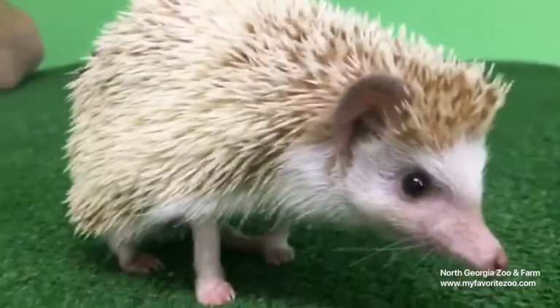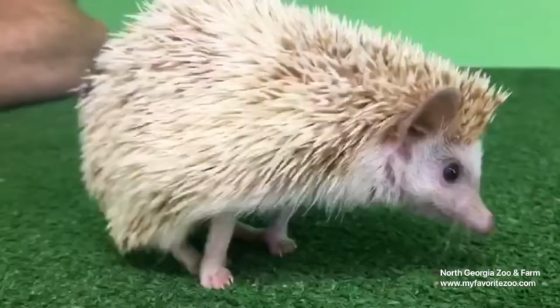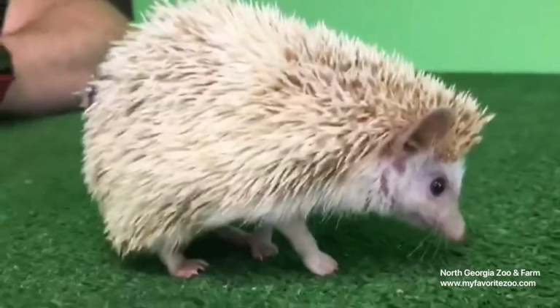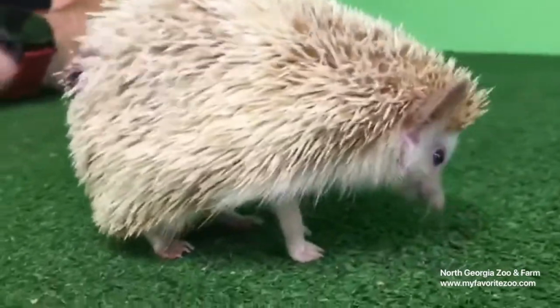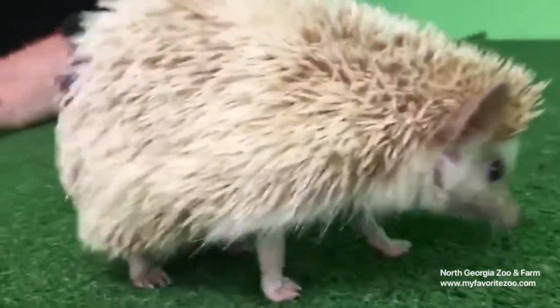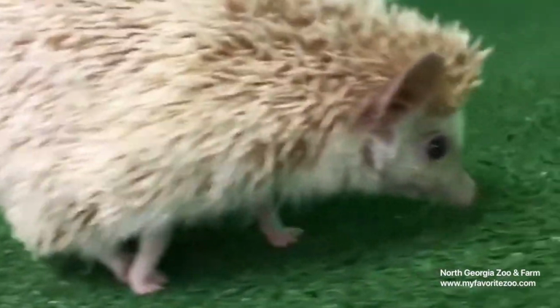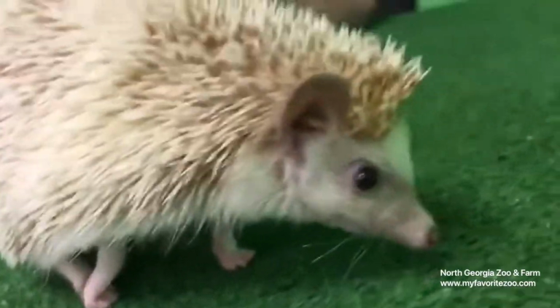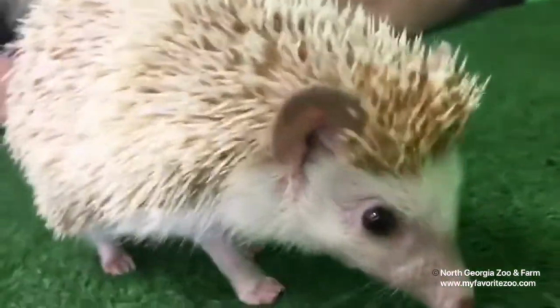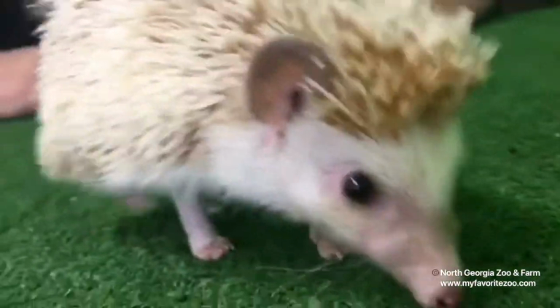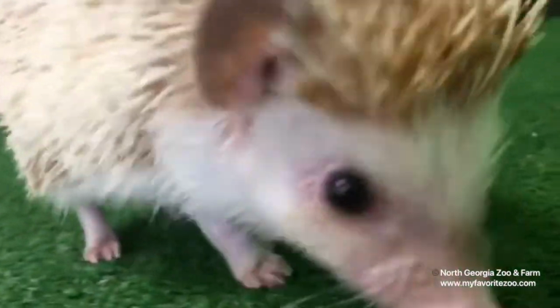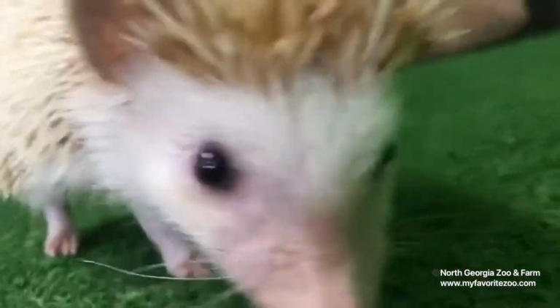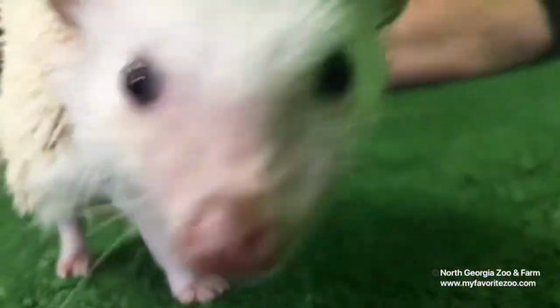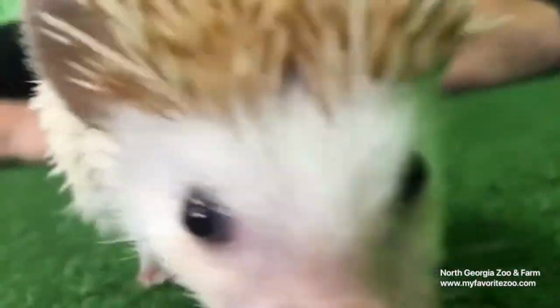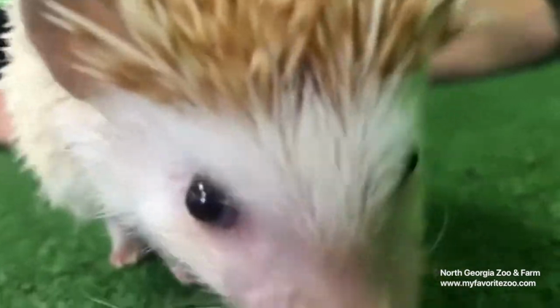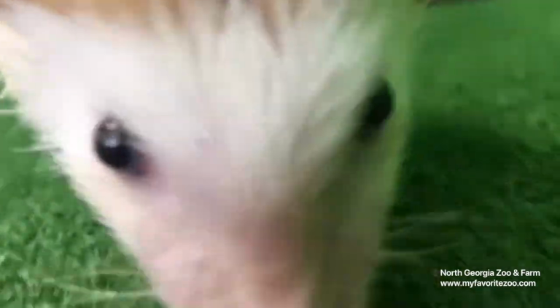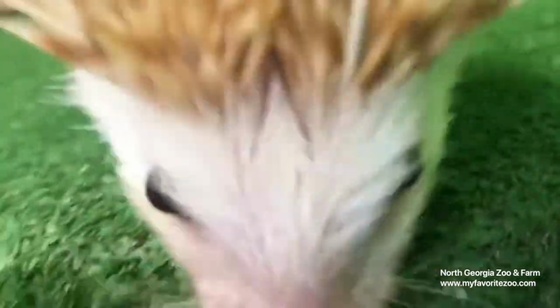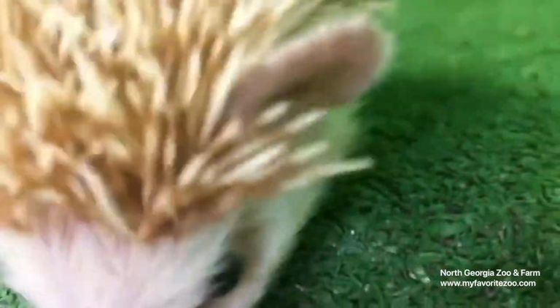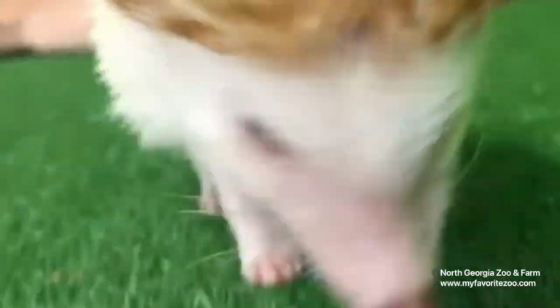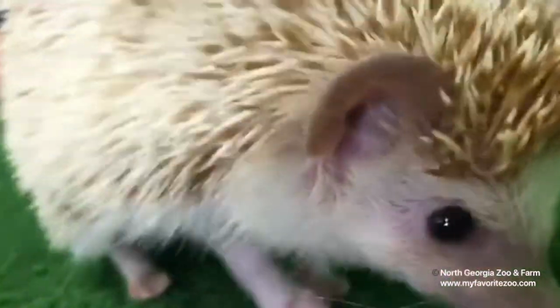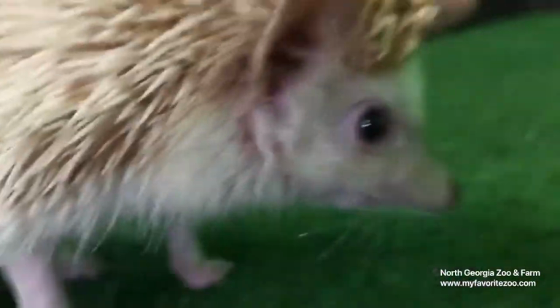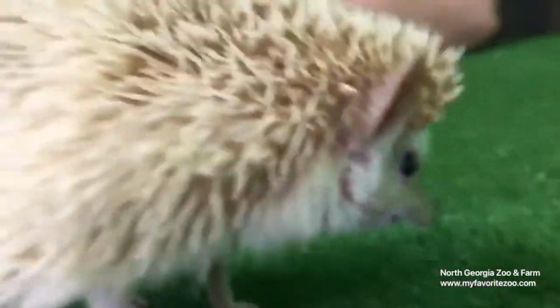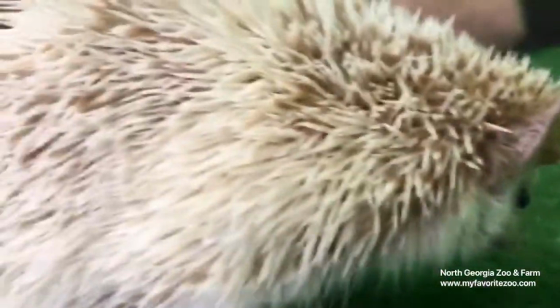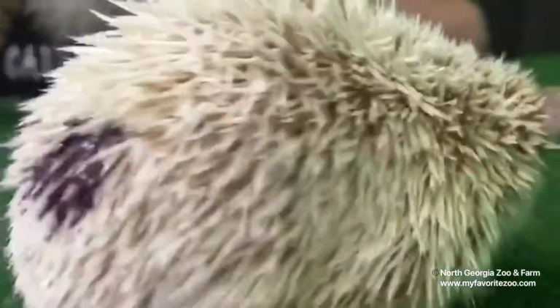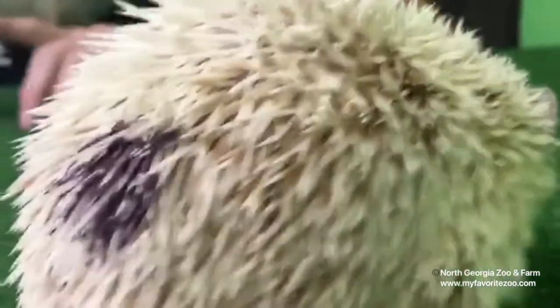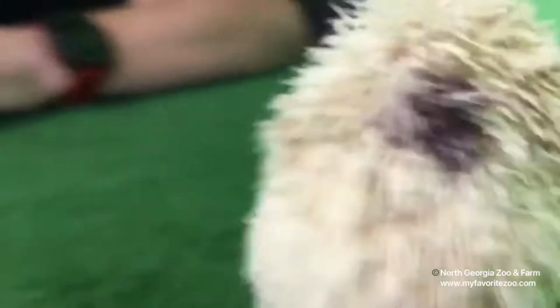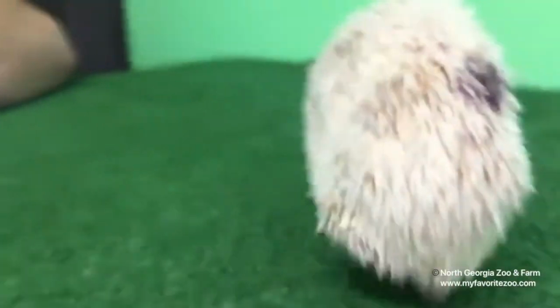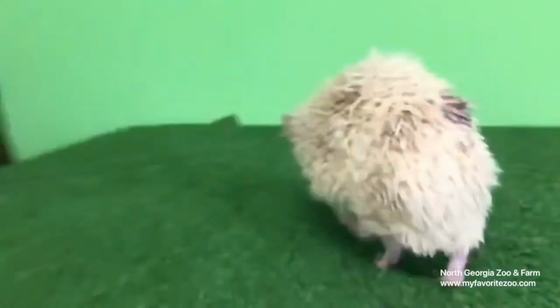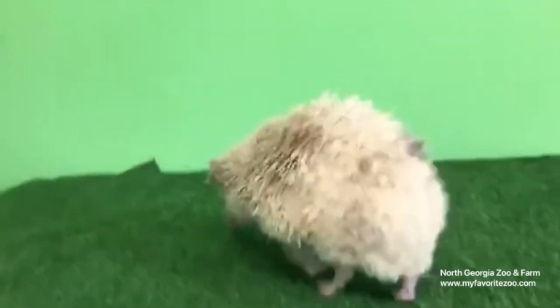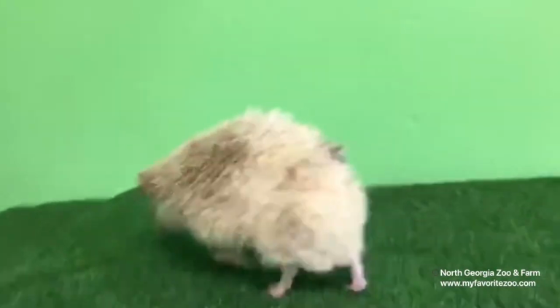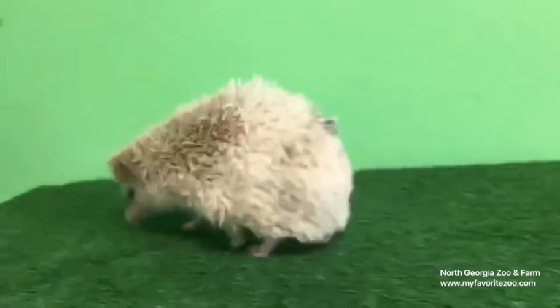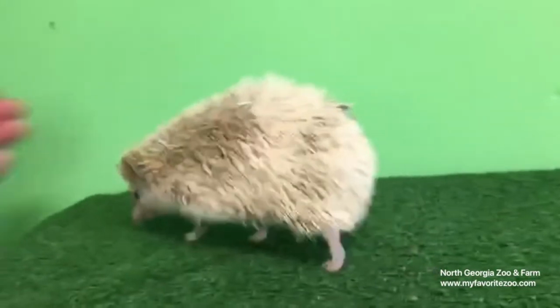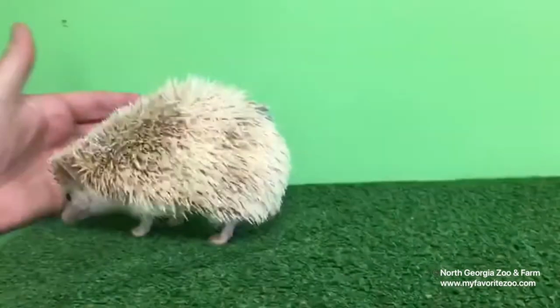A lot of people have them as pets. They're actually not legal here in Georgia. One of the things that you immediately notice about a hedgehog, of course, are its spines. Those are made of keratin — it's the same thing that your fingernails are made out of. They're just very, very sharp.